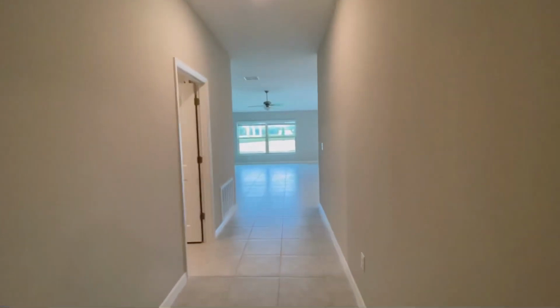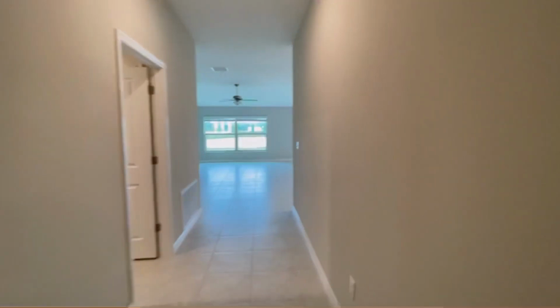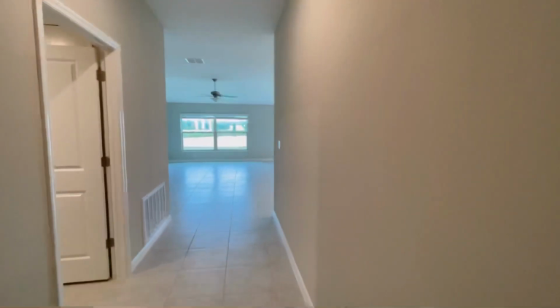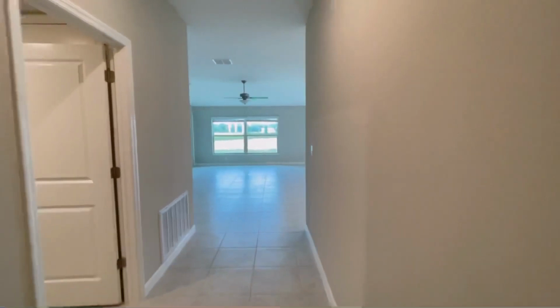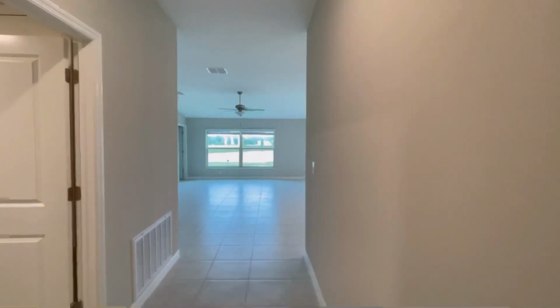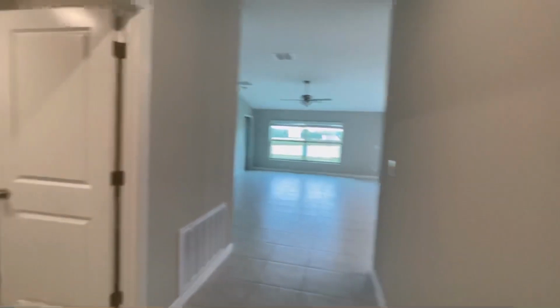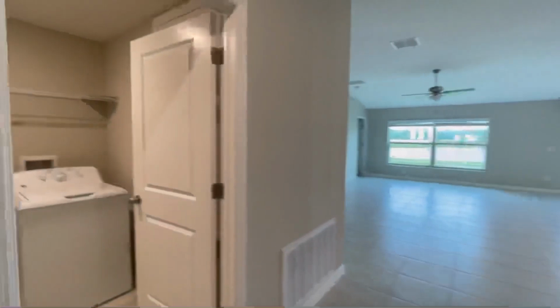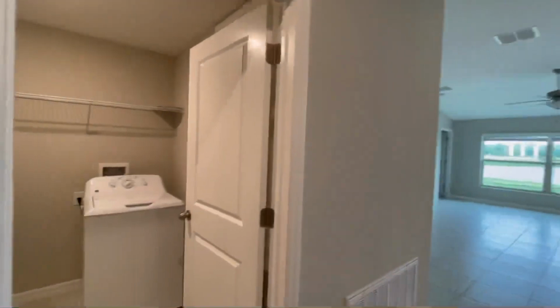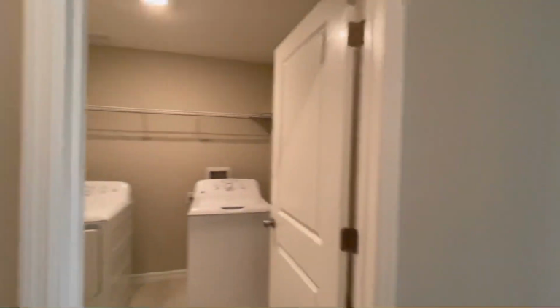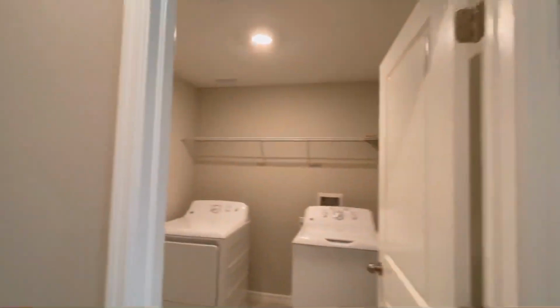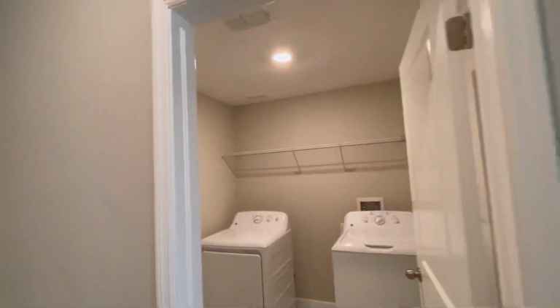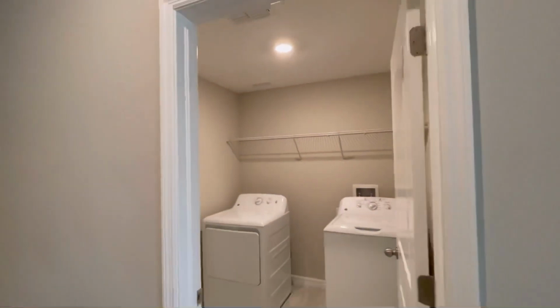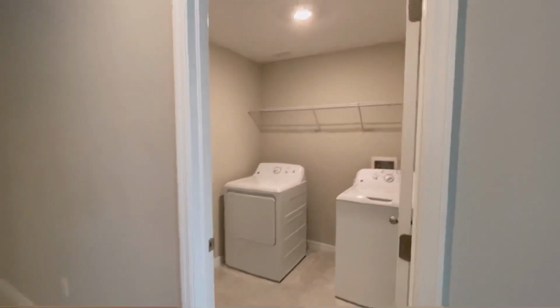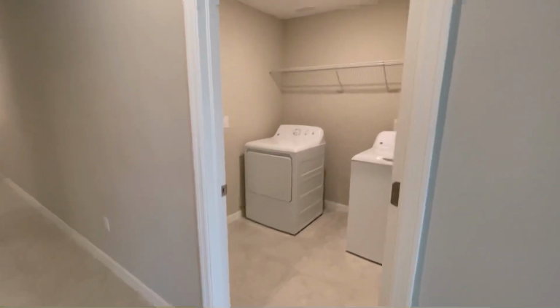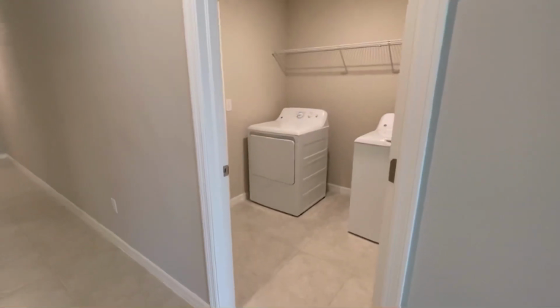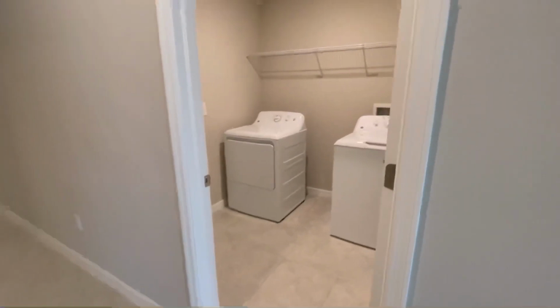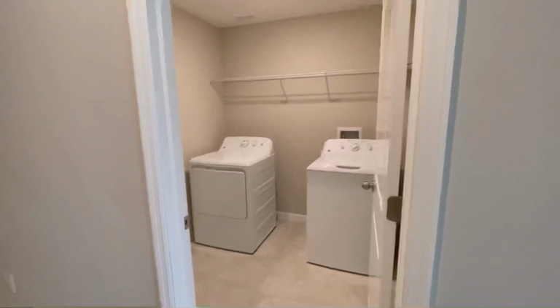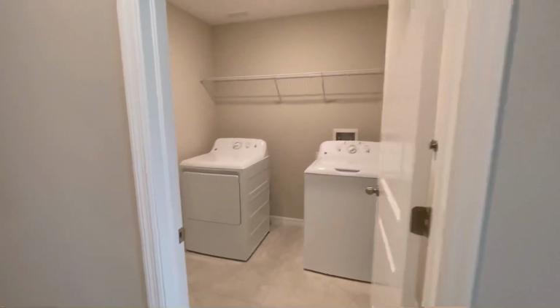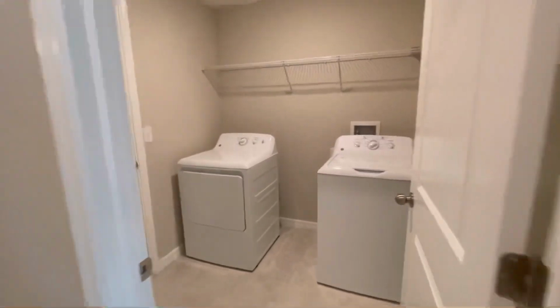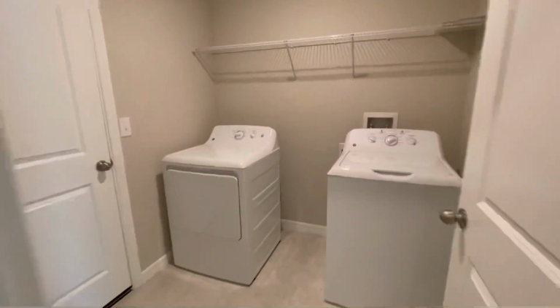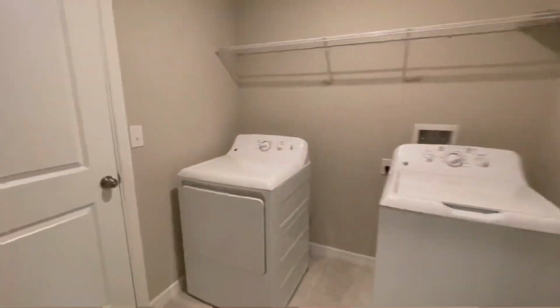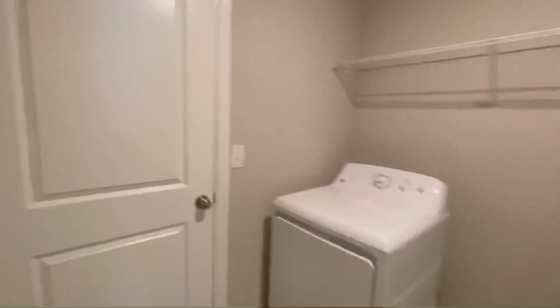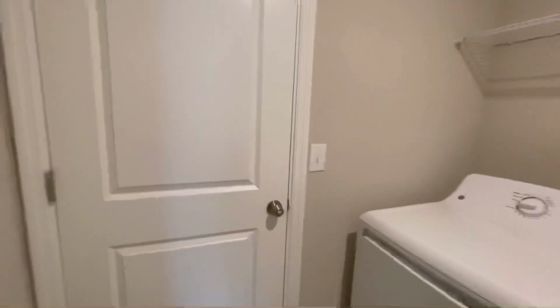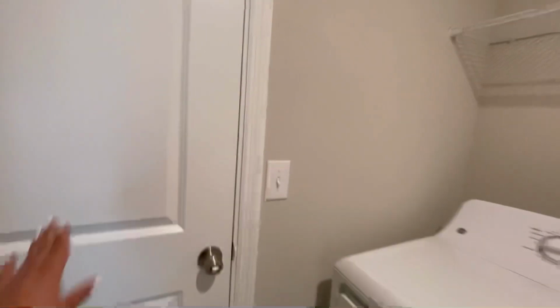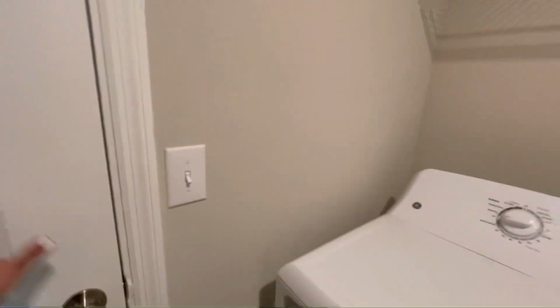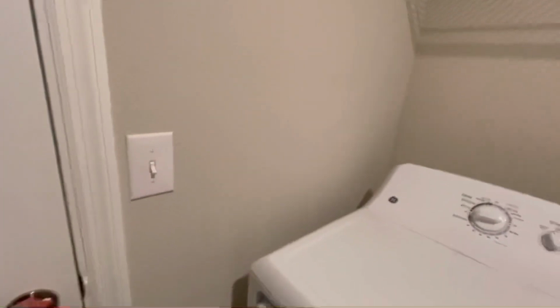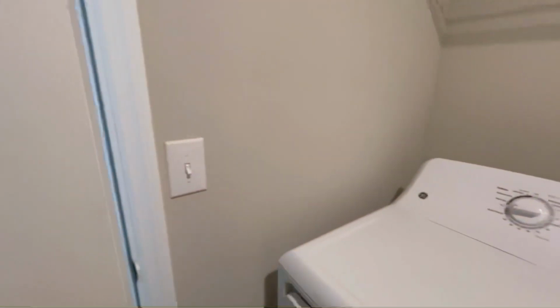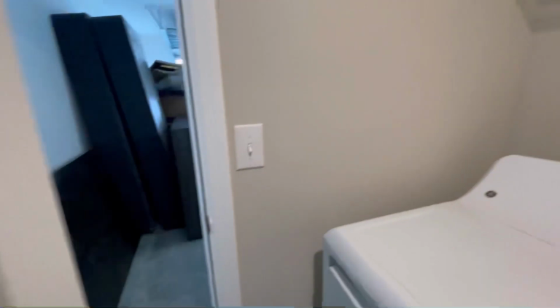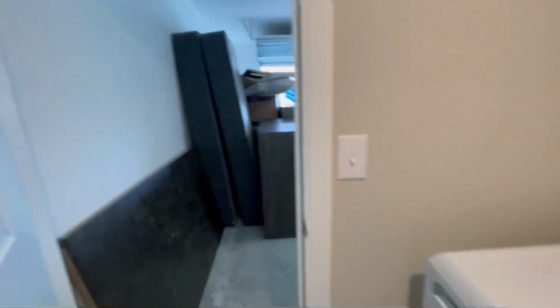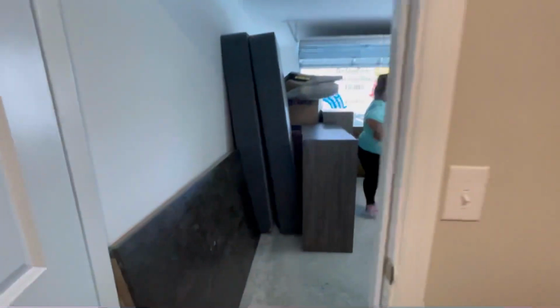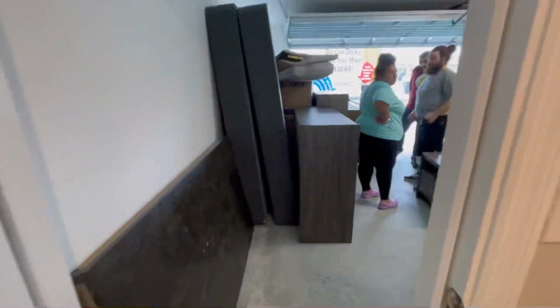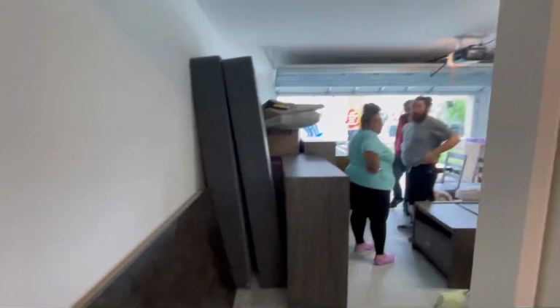I'm going to show you really quick the laundry room. This is the laundry. And we have the garage right here, and you can see they're moving things already.